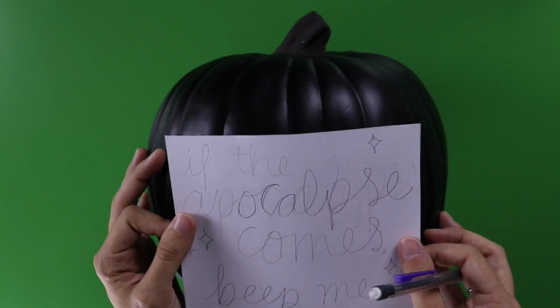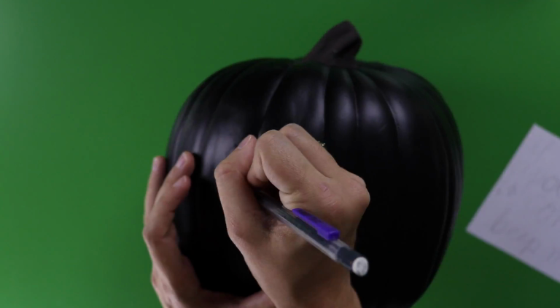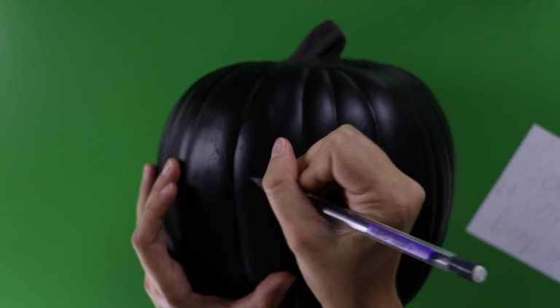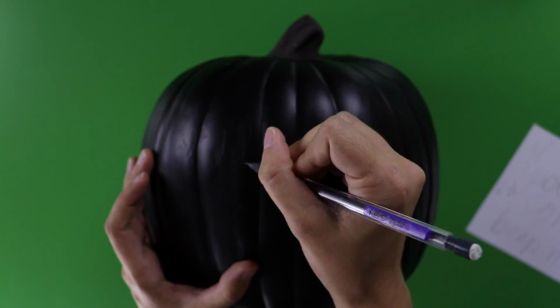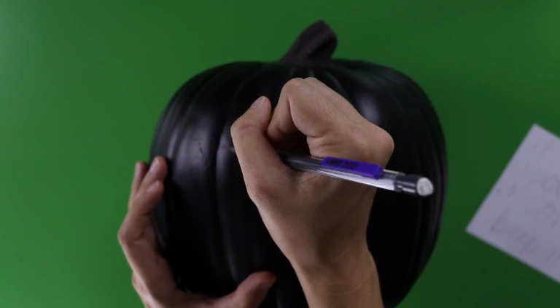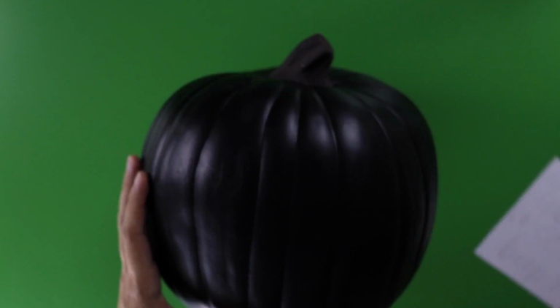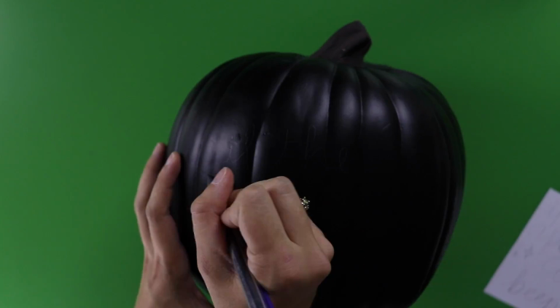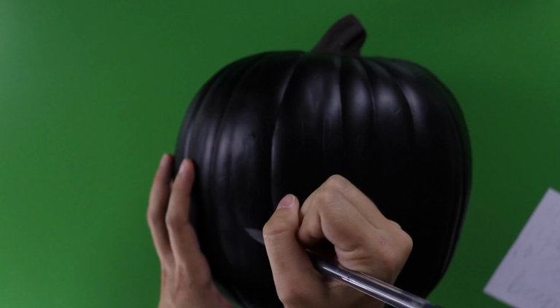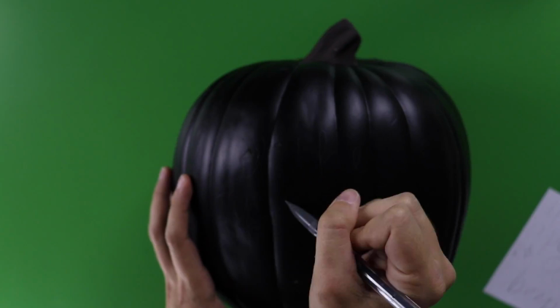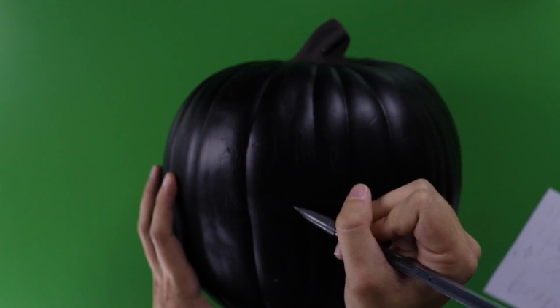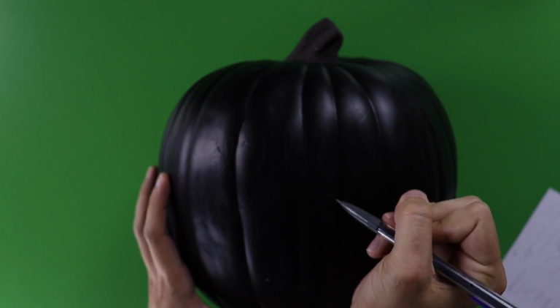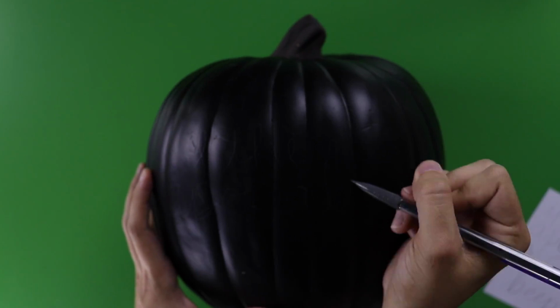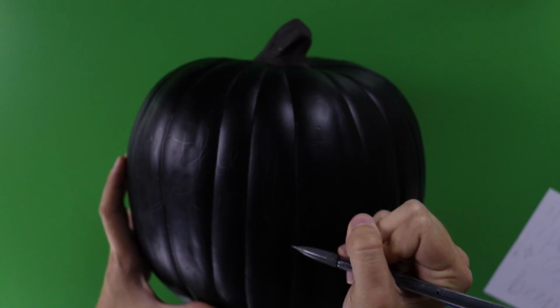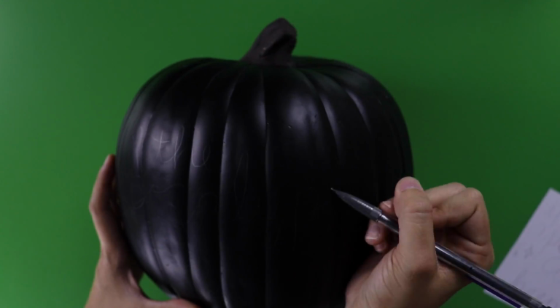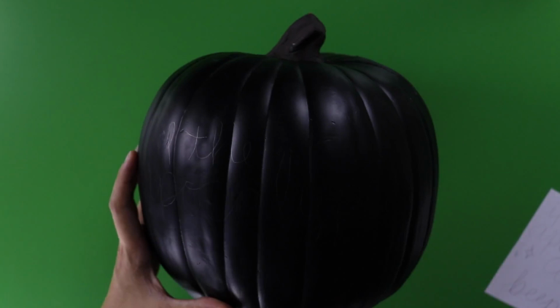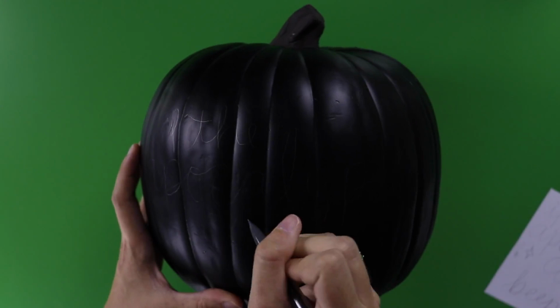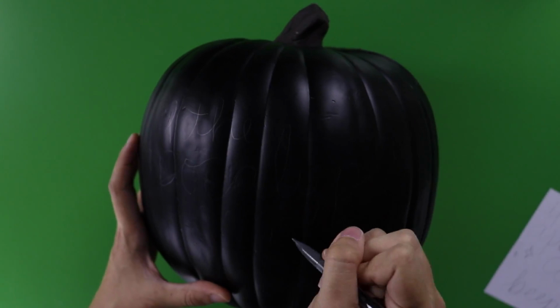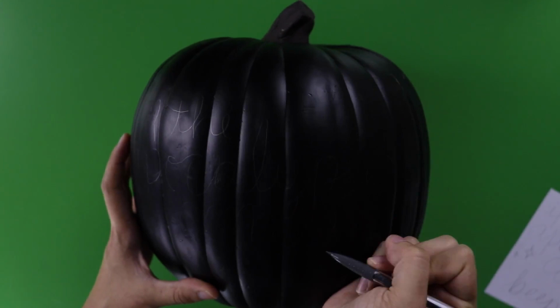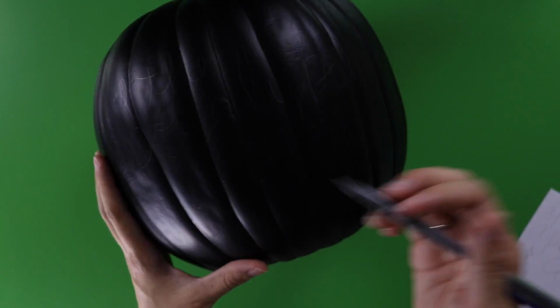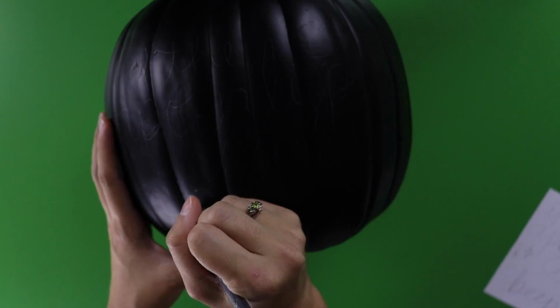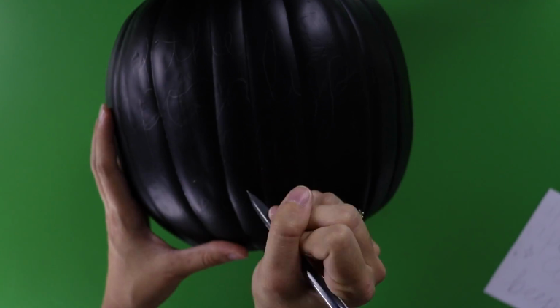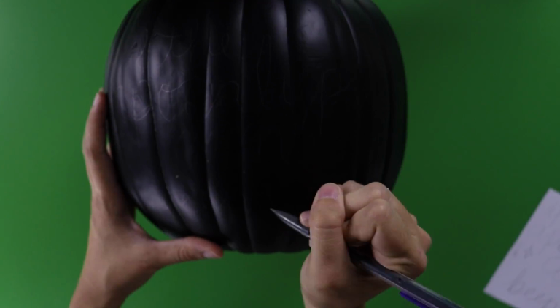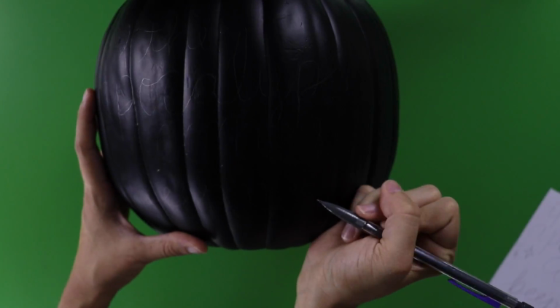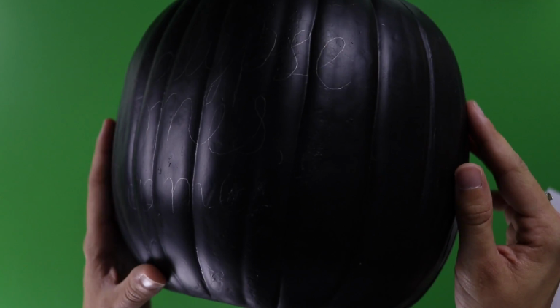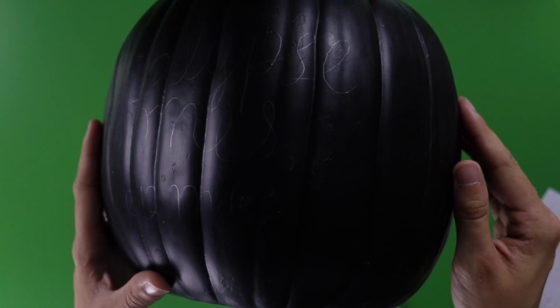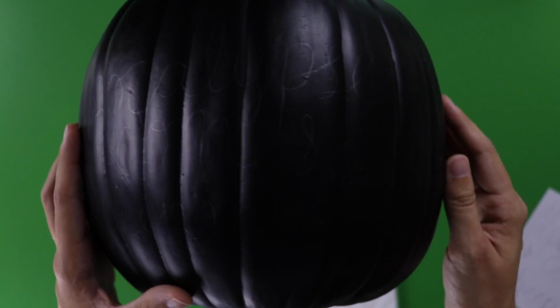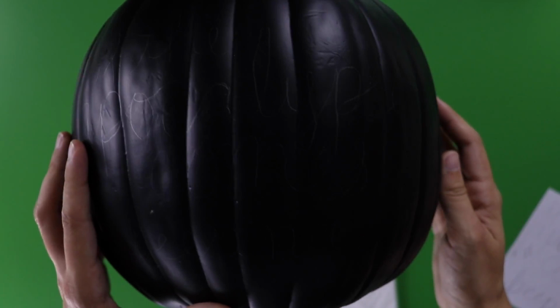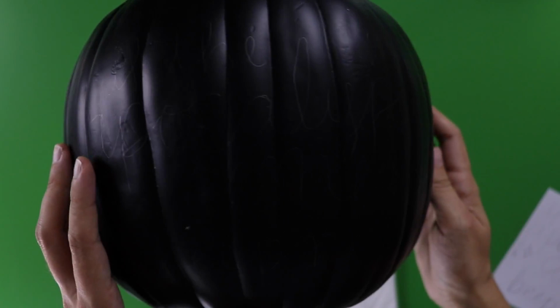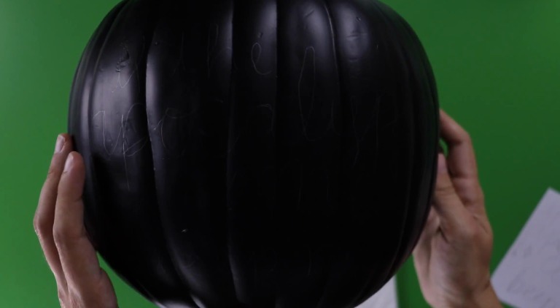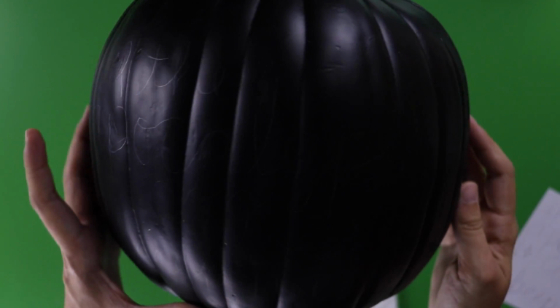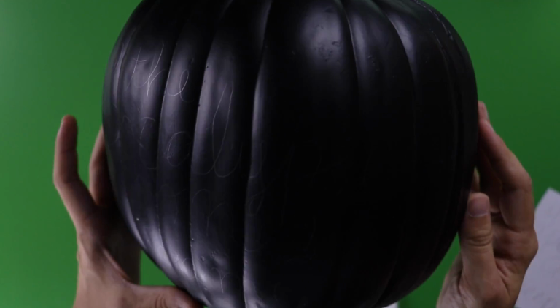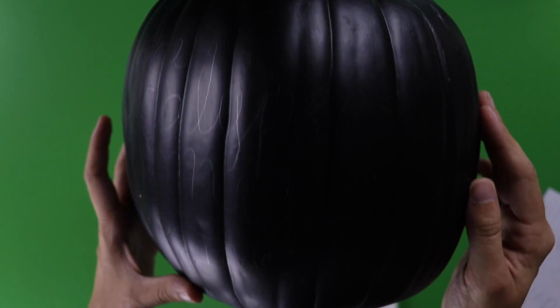Once you're happy with the design, use it as a general guide and start lightly writing the quote onto the pumpkin in pencil. It's a little tough to see on the black pumpkin, but up close the pencil catches the light a little, so it's just enough.